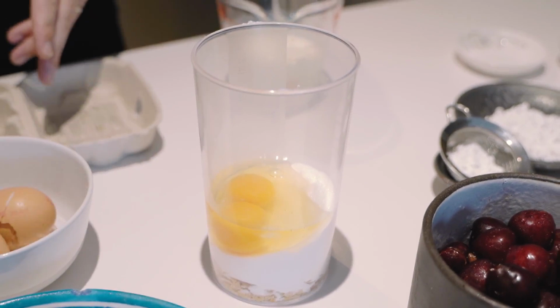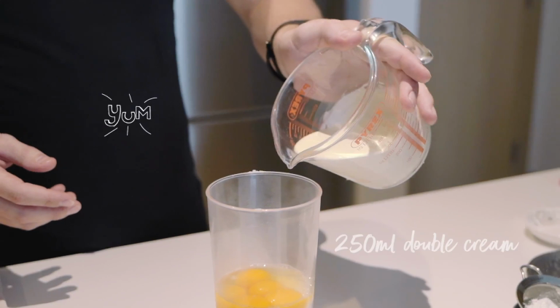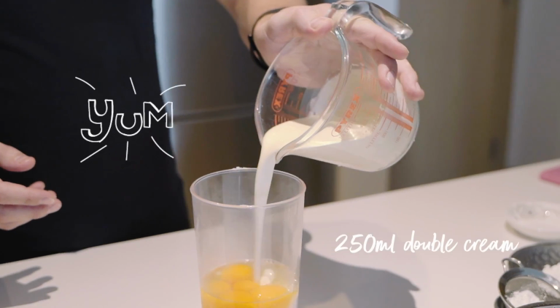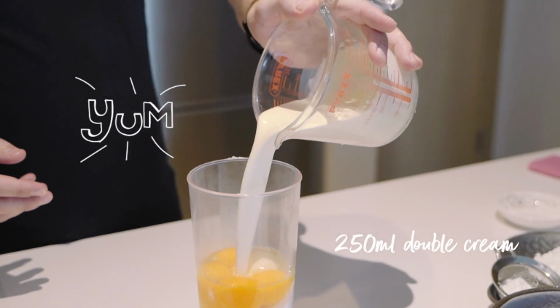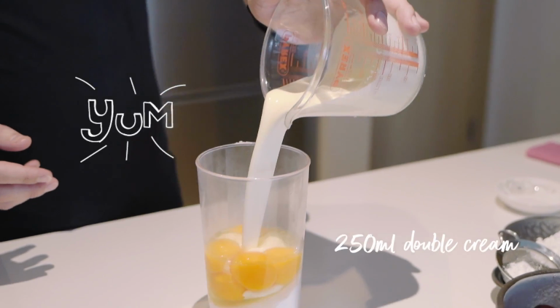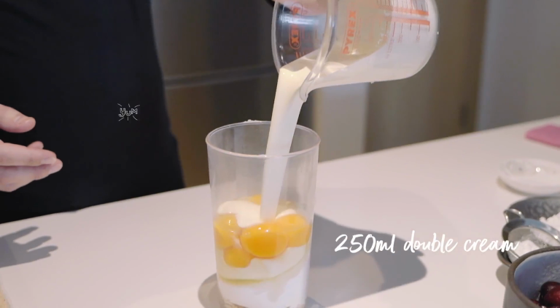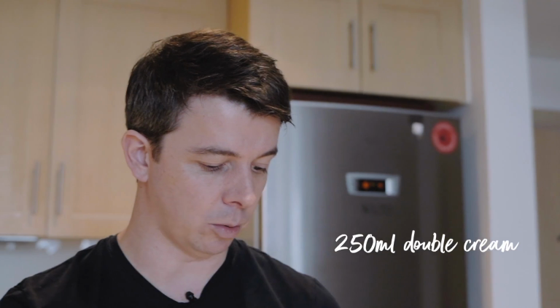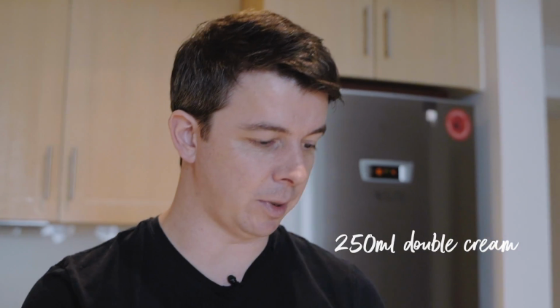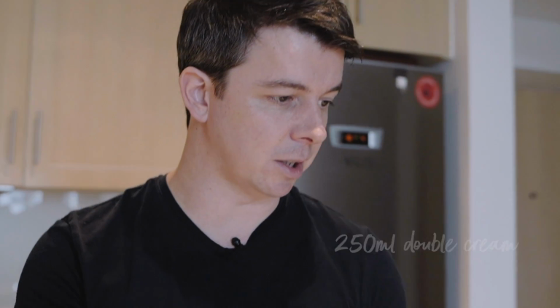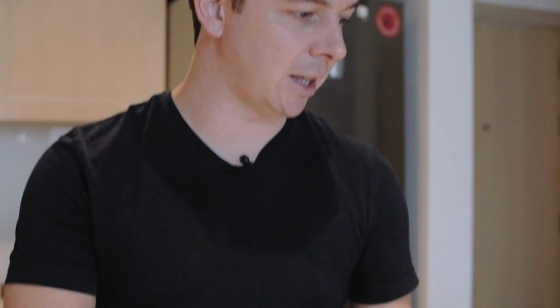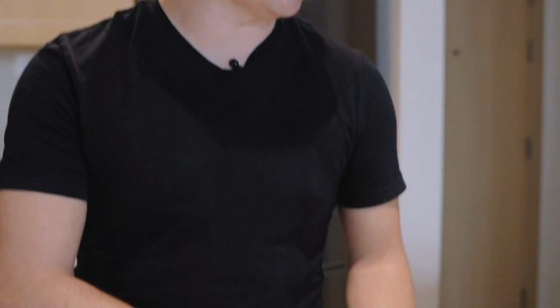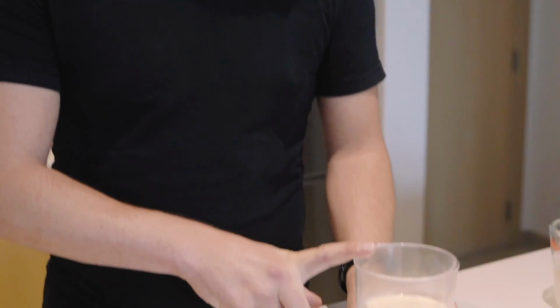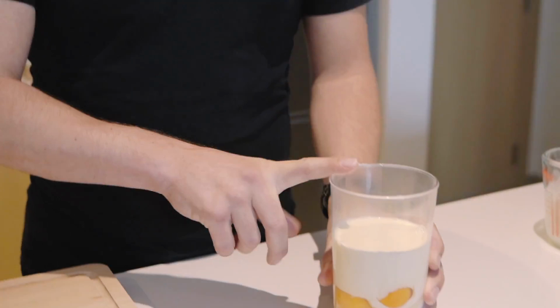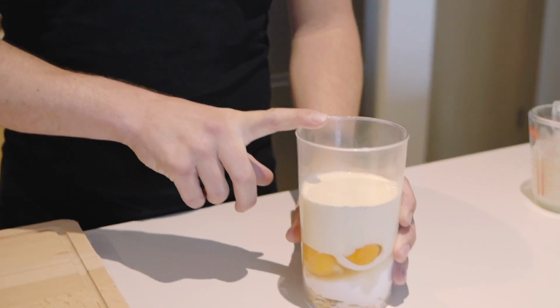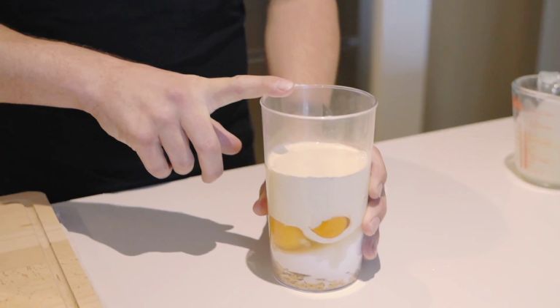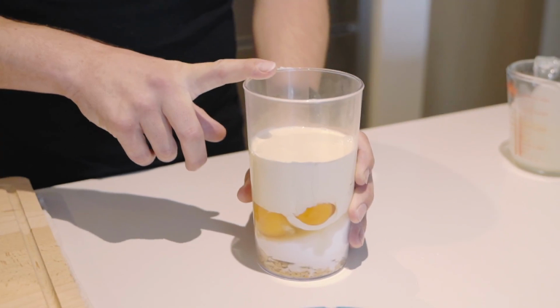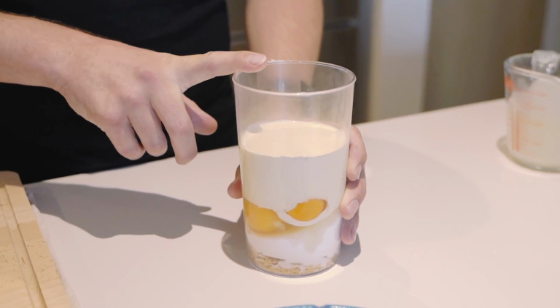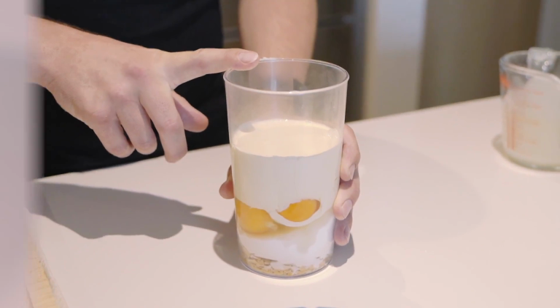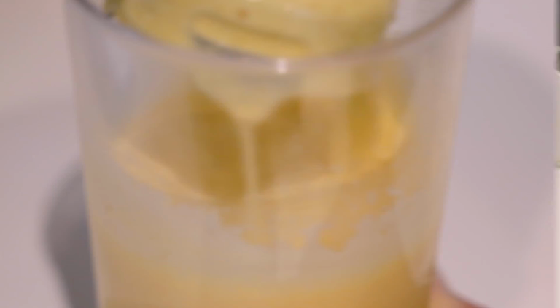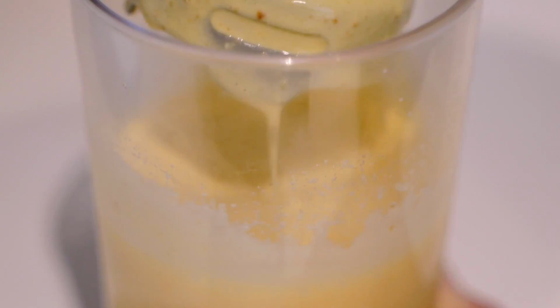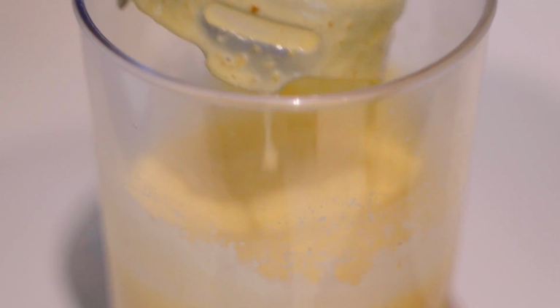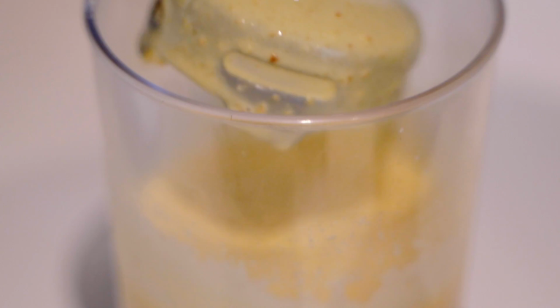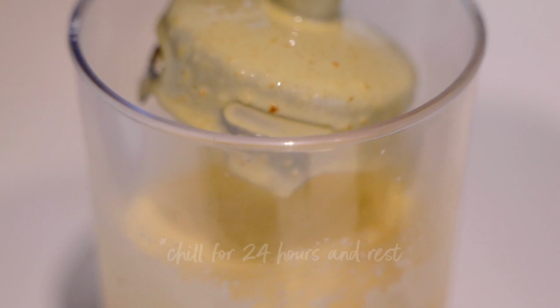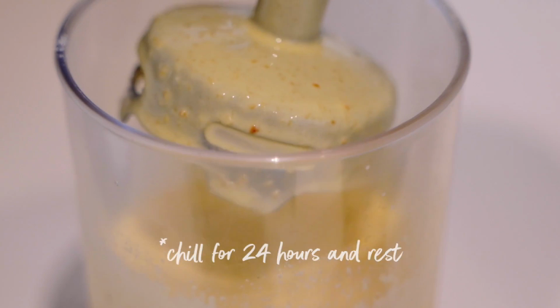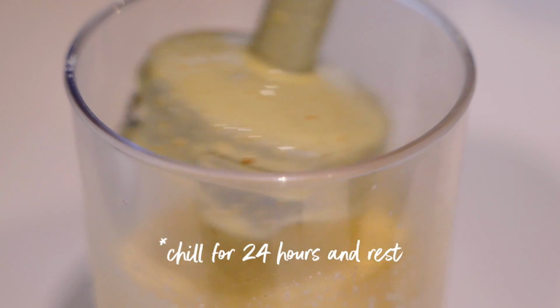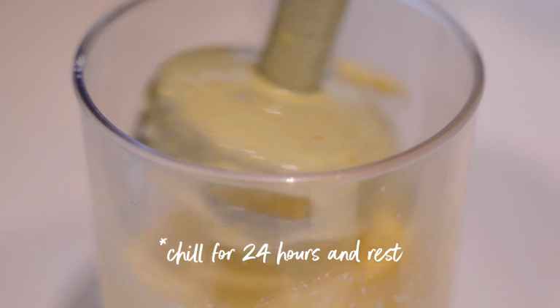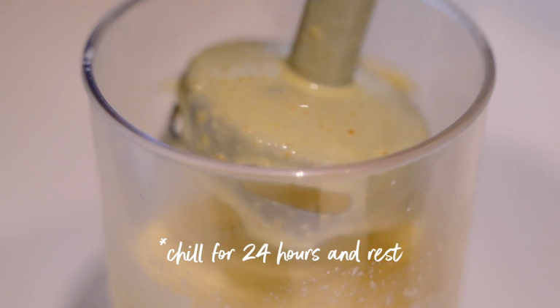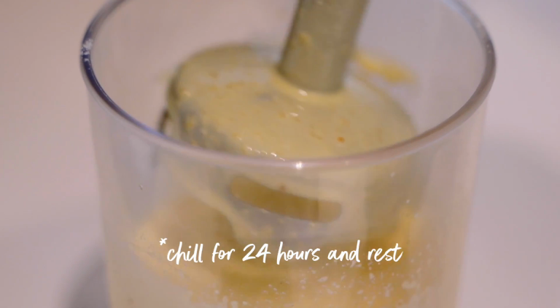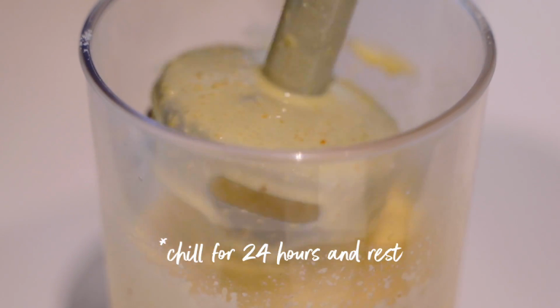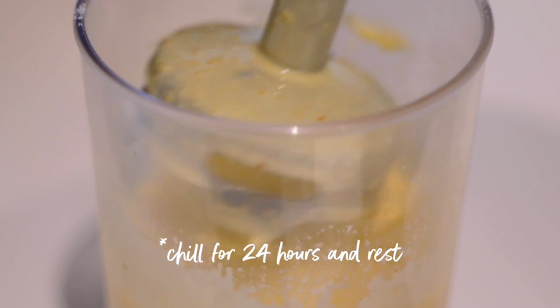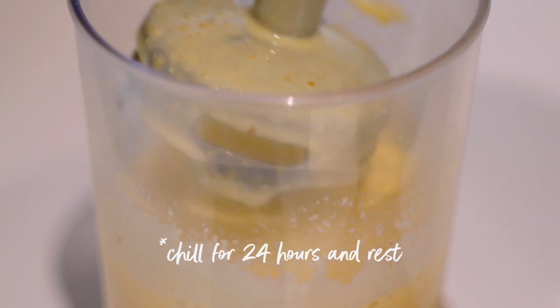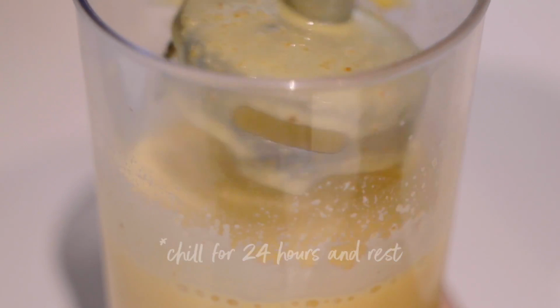We're just going to put the cream in there. We're just going to mix all this together into a nice smooth batter and there you go — that's literally one minute blended and that's your batter mix ready for the clafoutis.